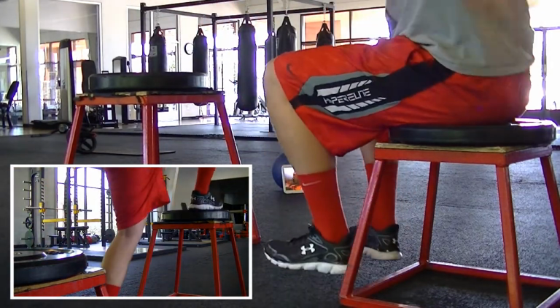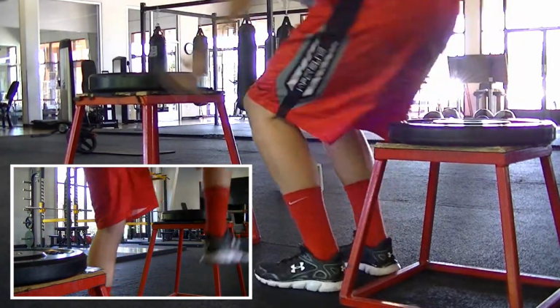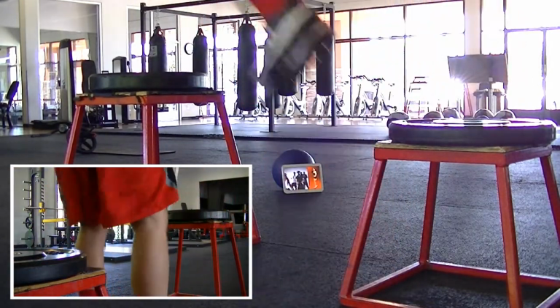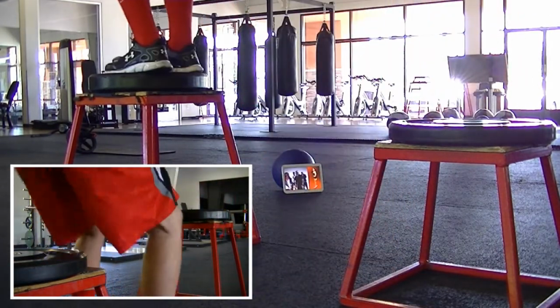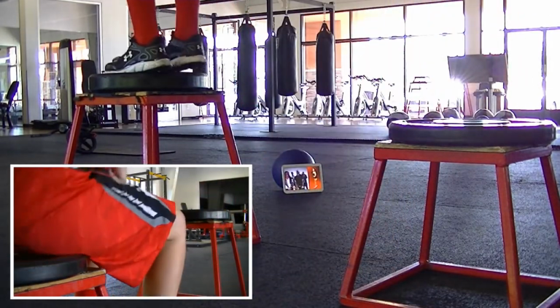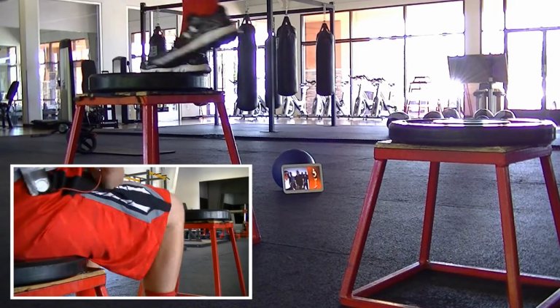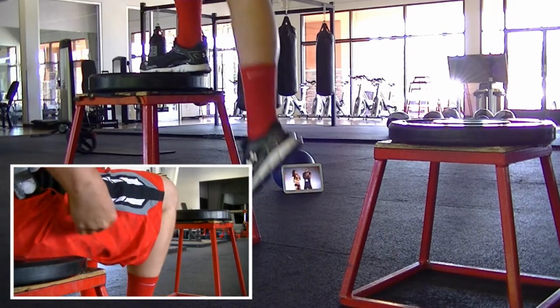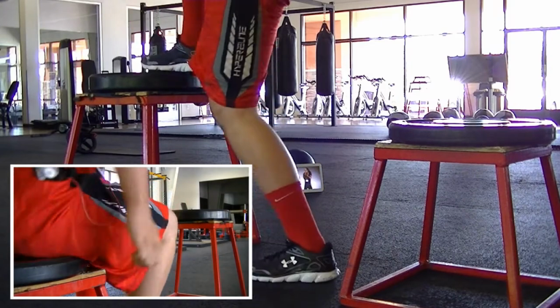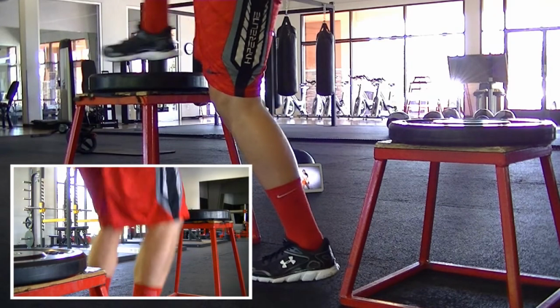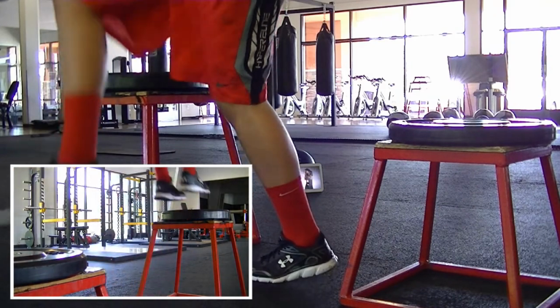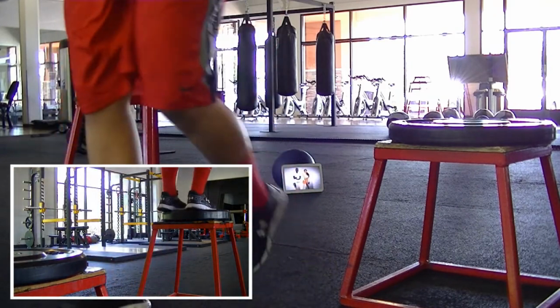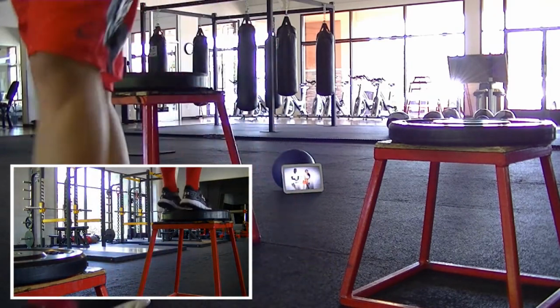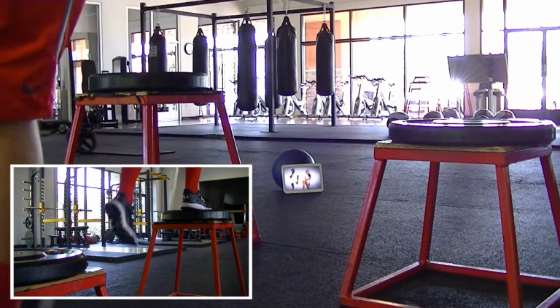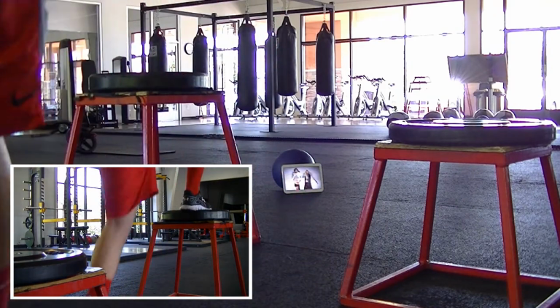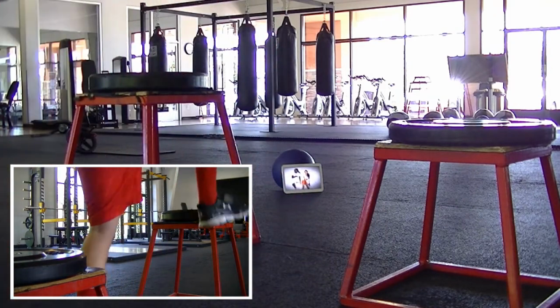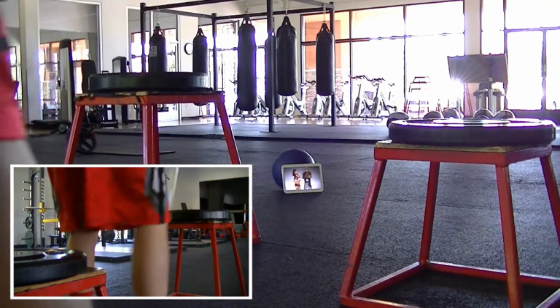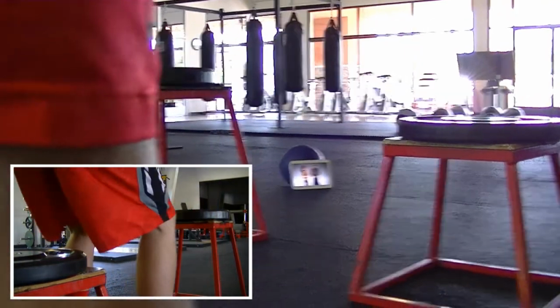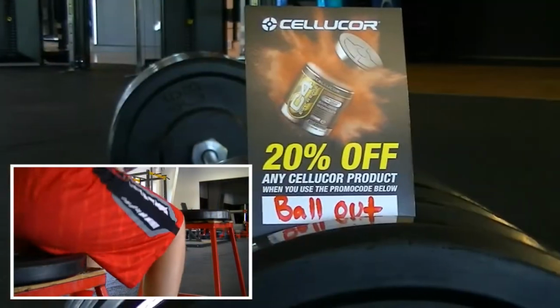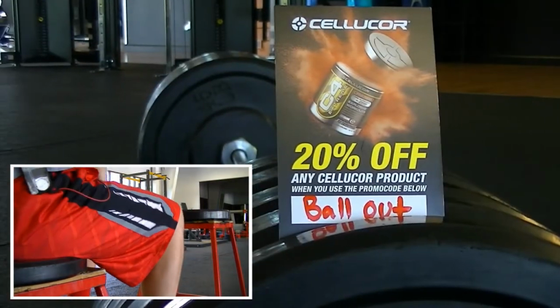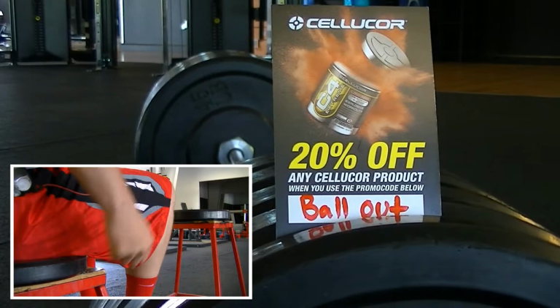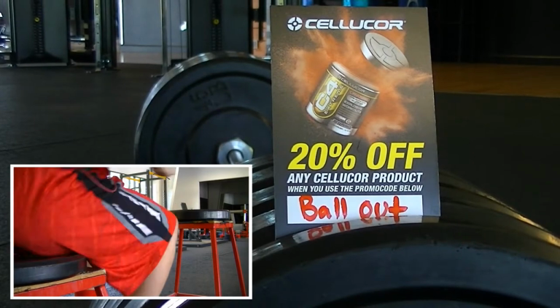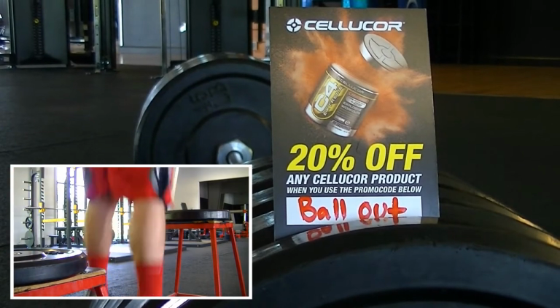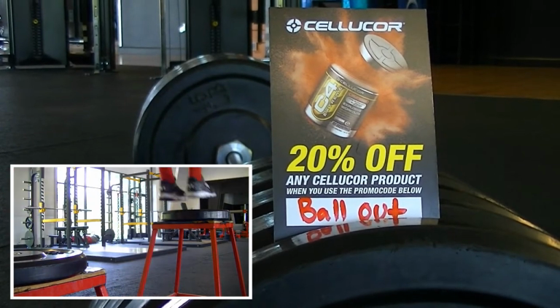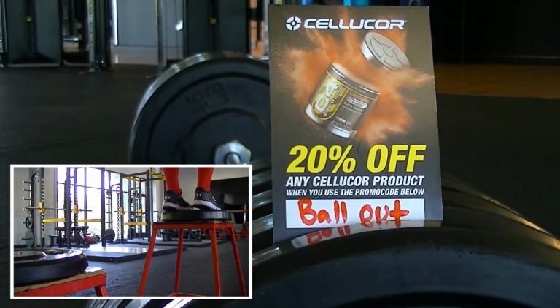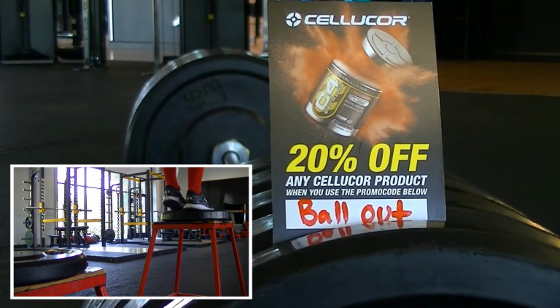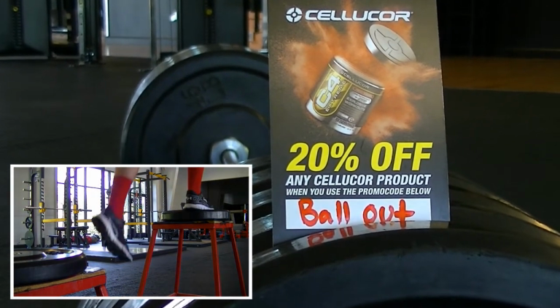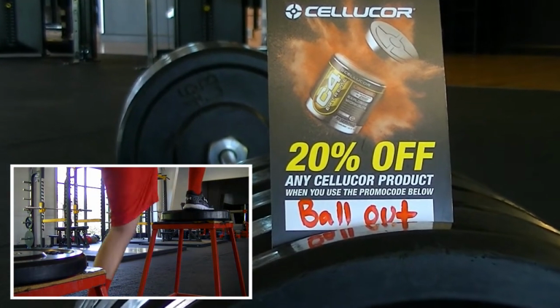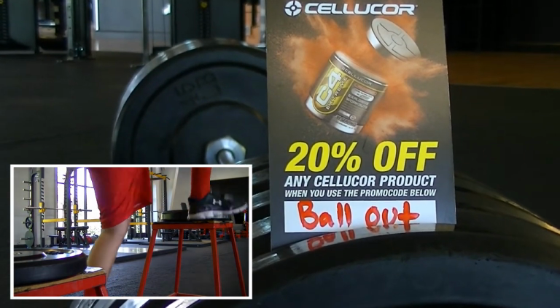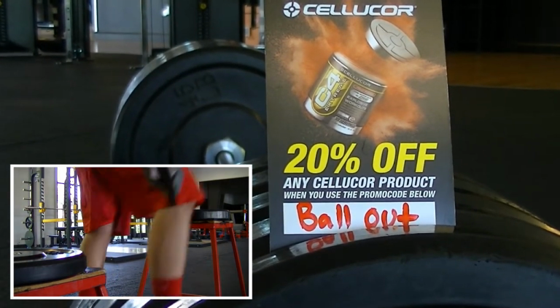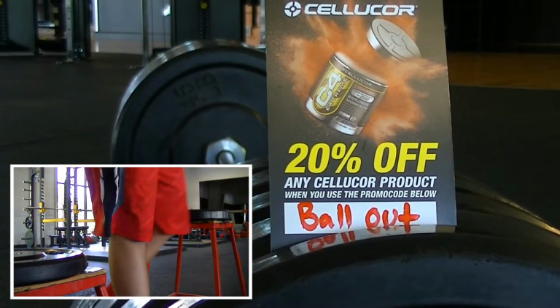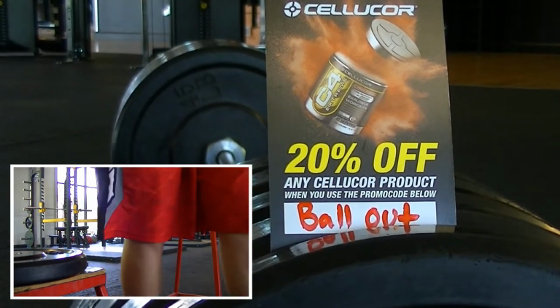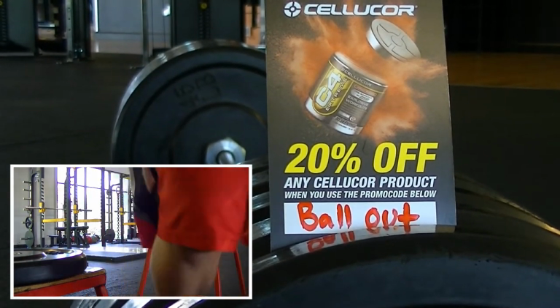But guys, I just wanted to share this with you — it's a real good tip. Work the weight up, try to sit lower, try to jump higher, that's how it works. C4 is what I was taking while I'm on it — if you want the code, there it is. Peace guys.